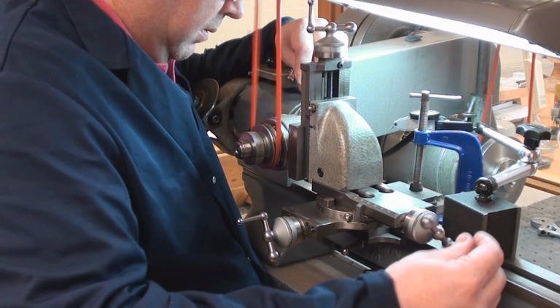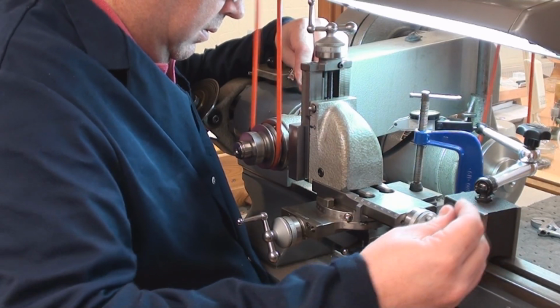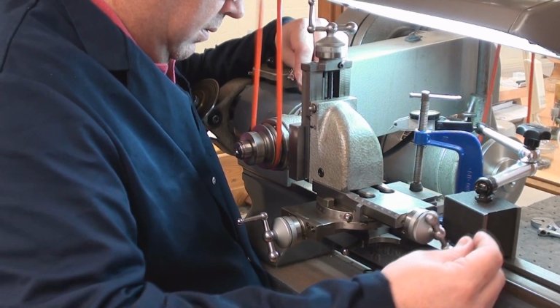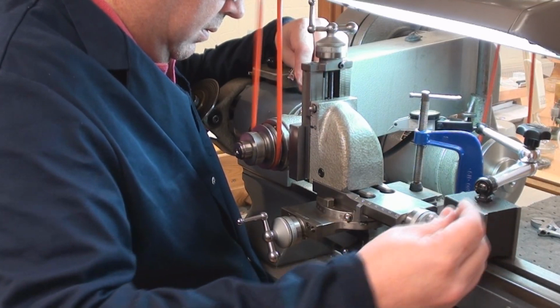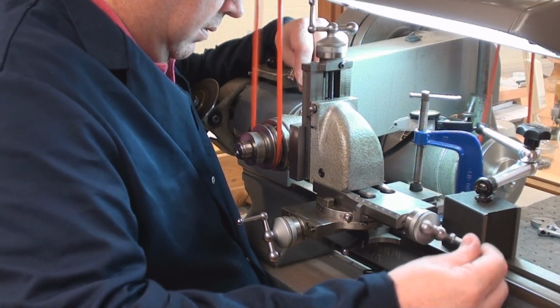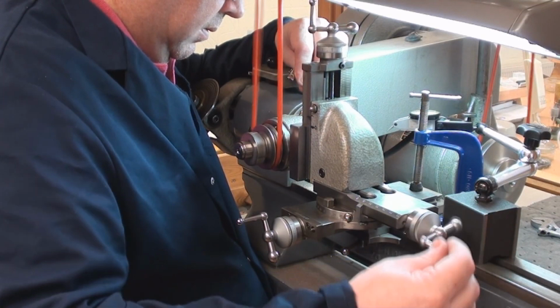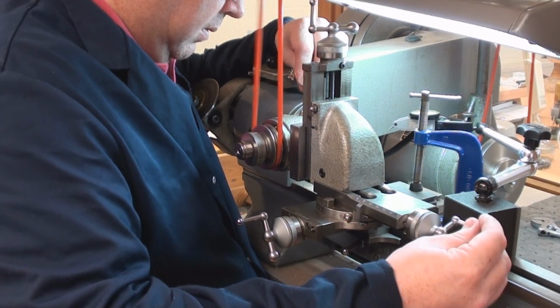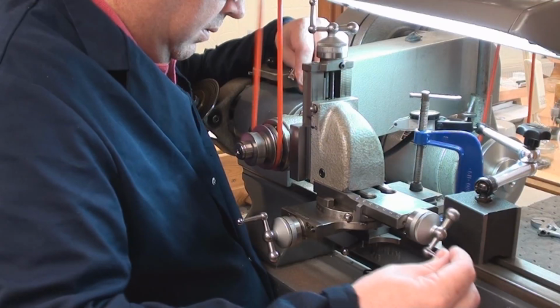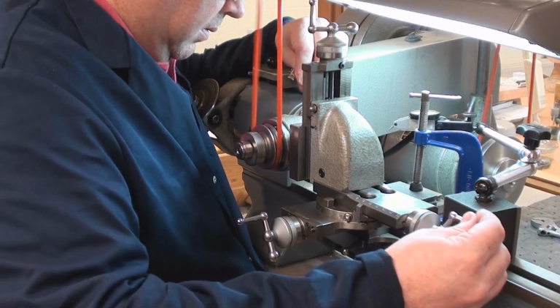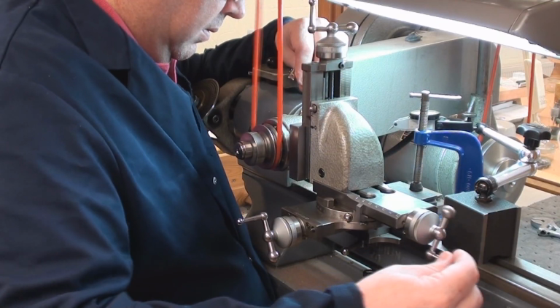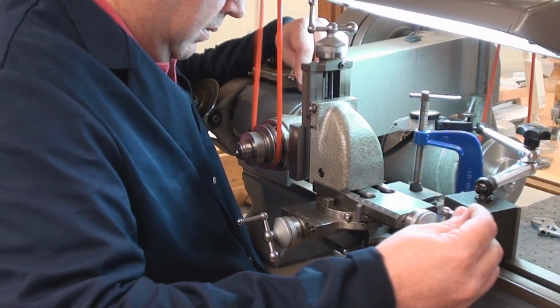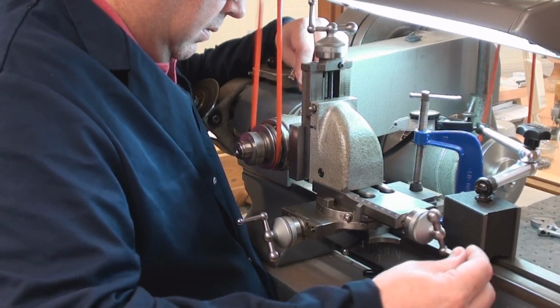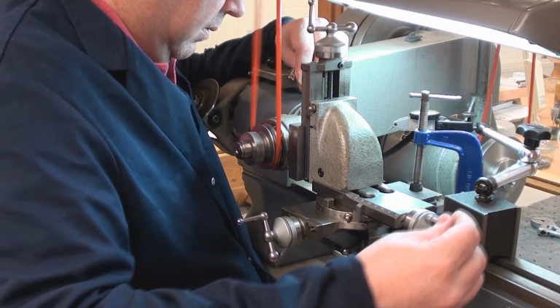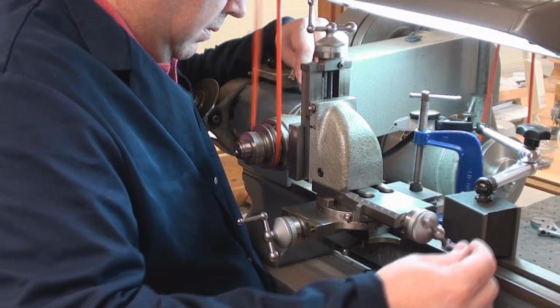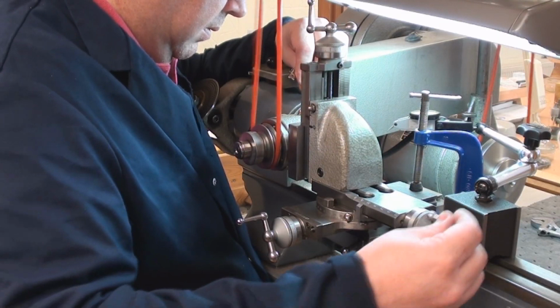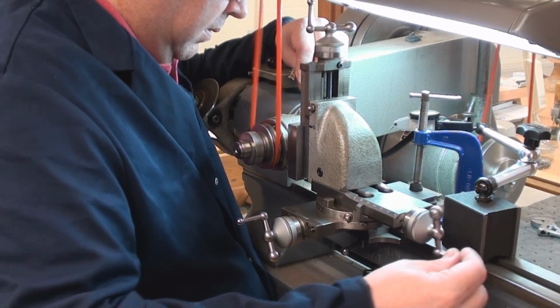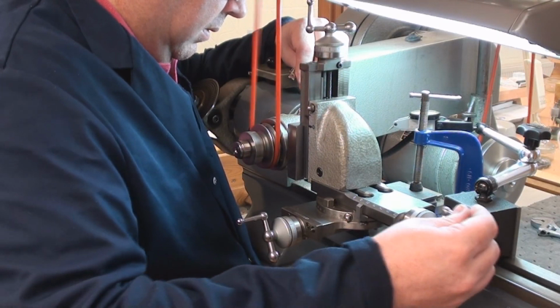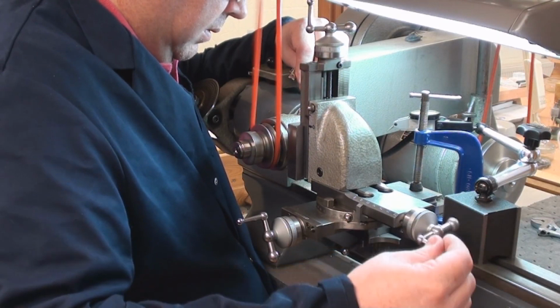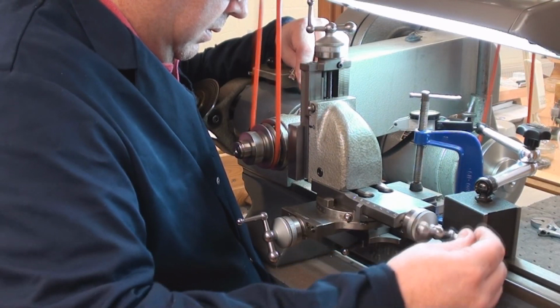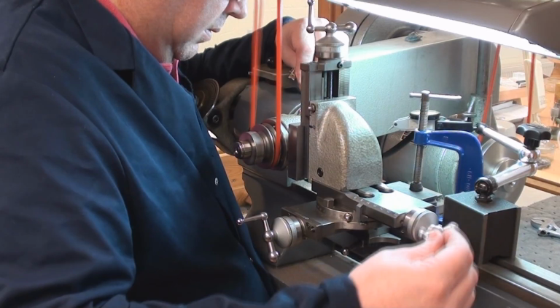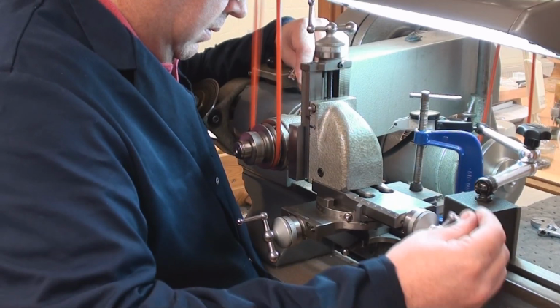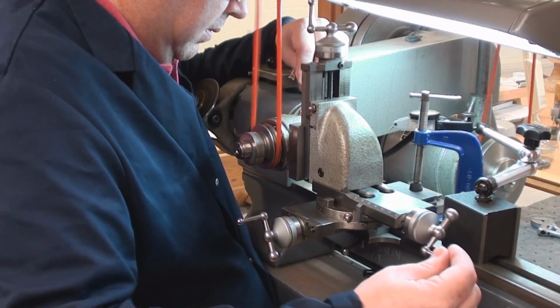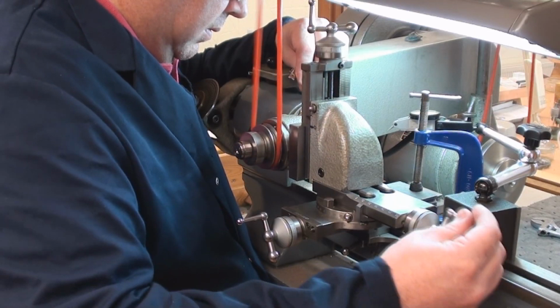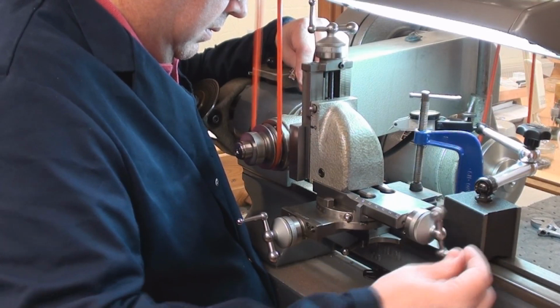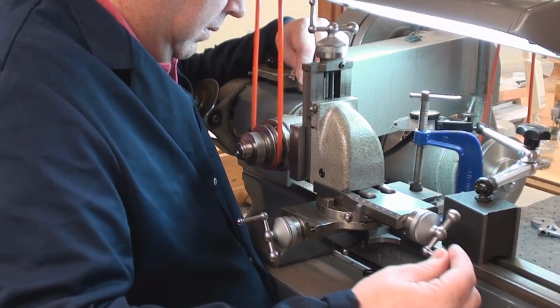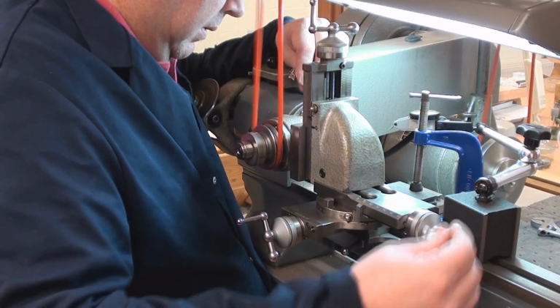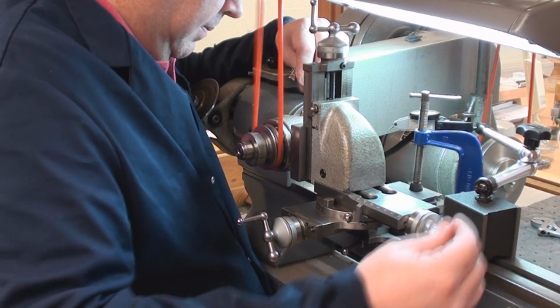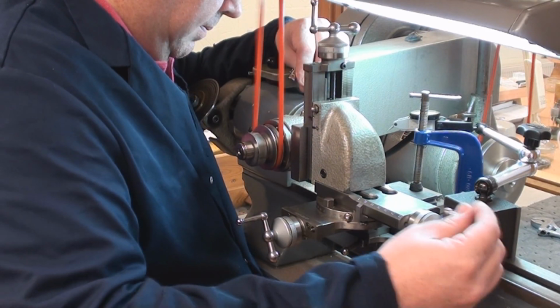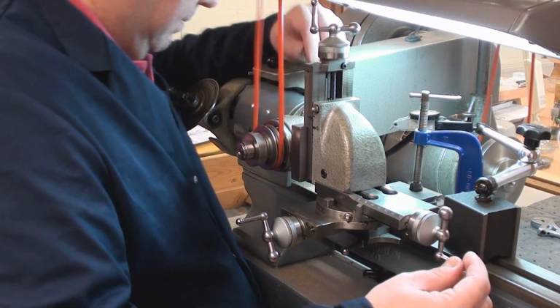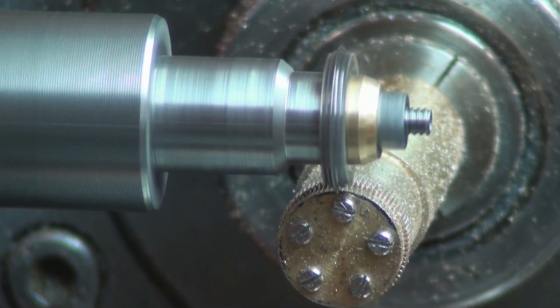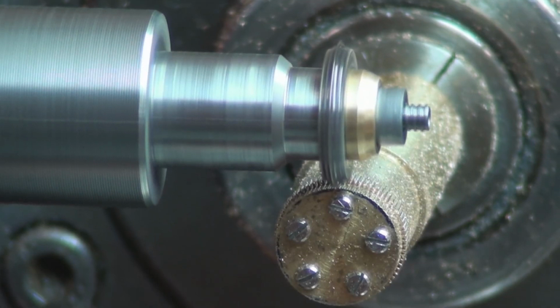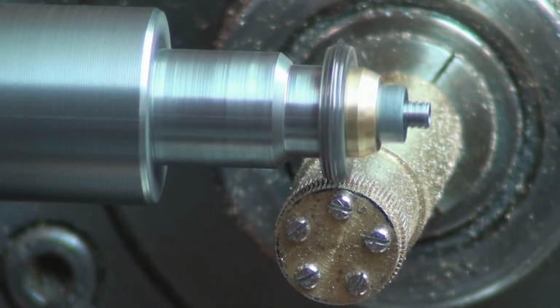But when we're only concerned with making very small batches — our yearly production of 10 pieces — it really does suit our method of working. And when you are concentrating on such small parts, the attention to detail can be so much greater.